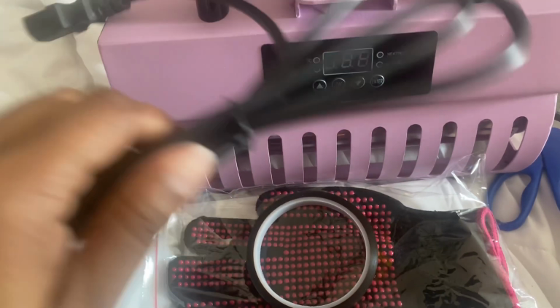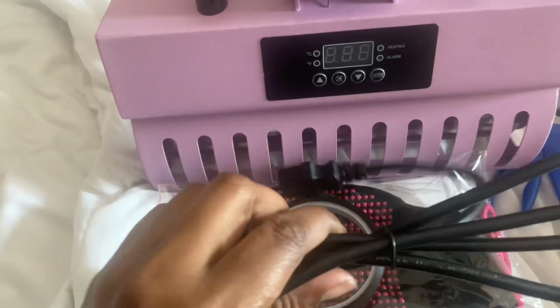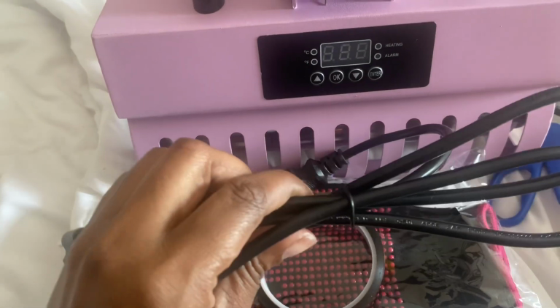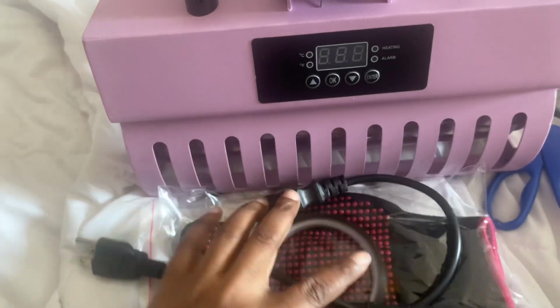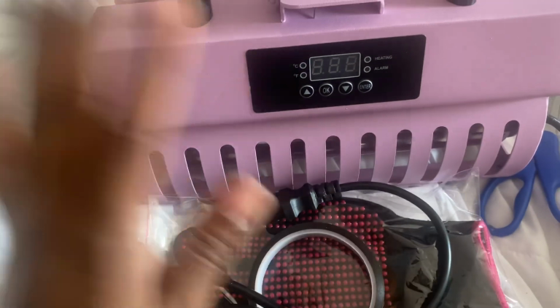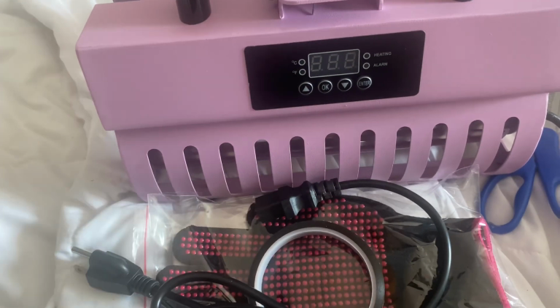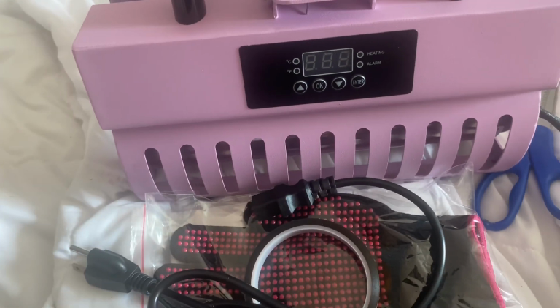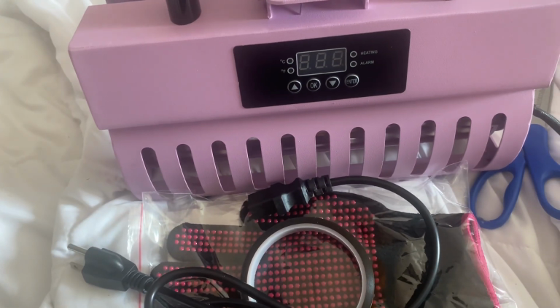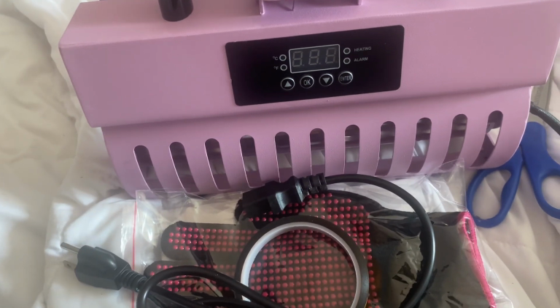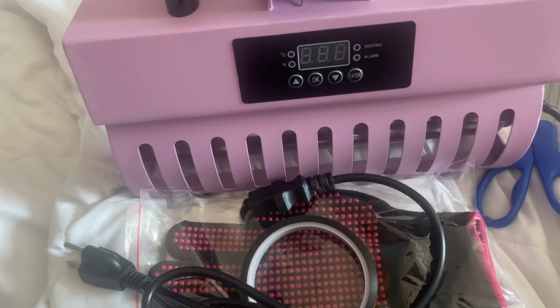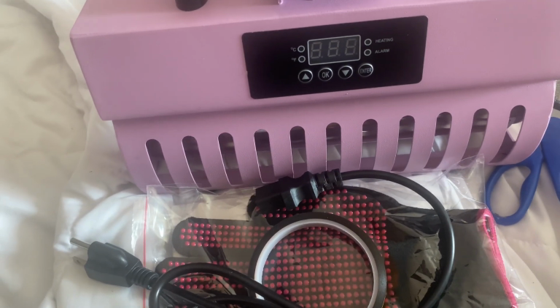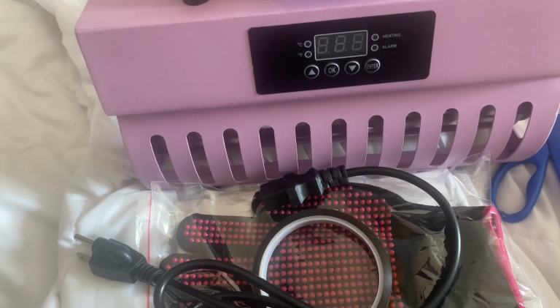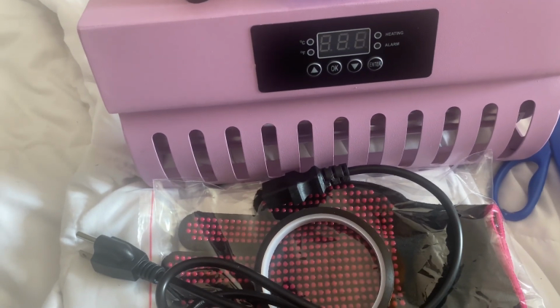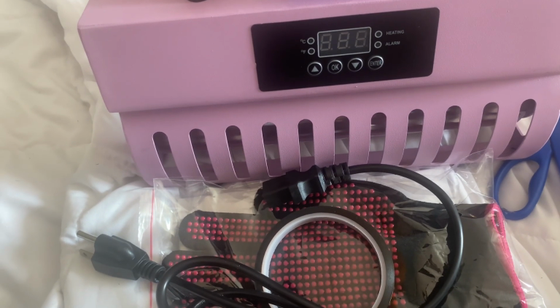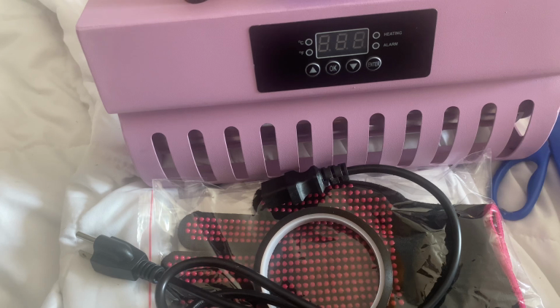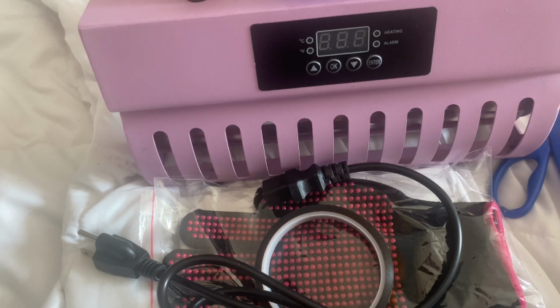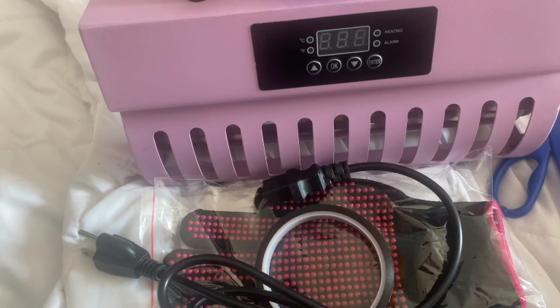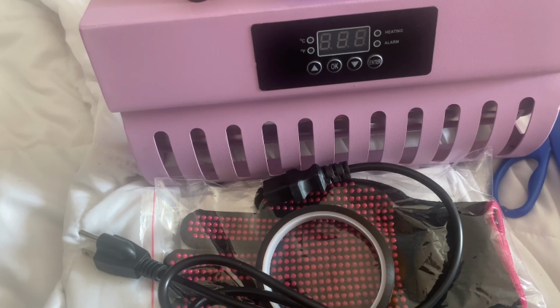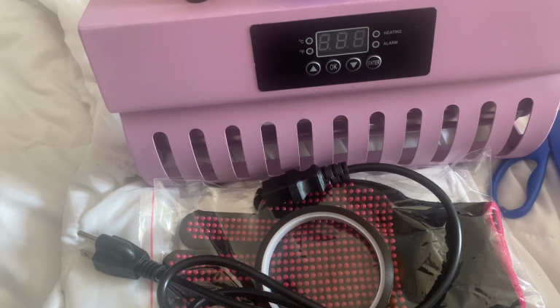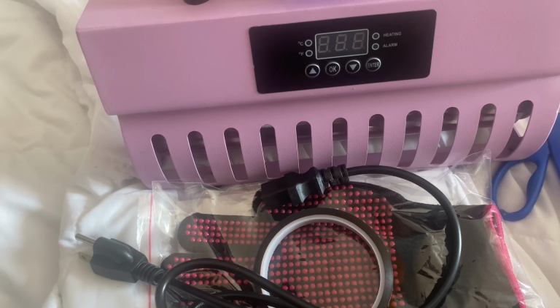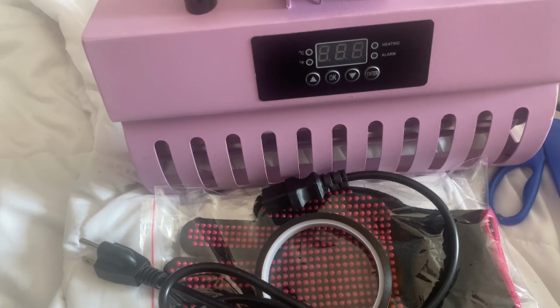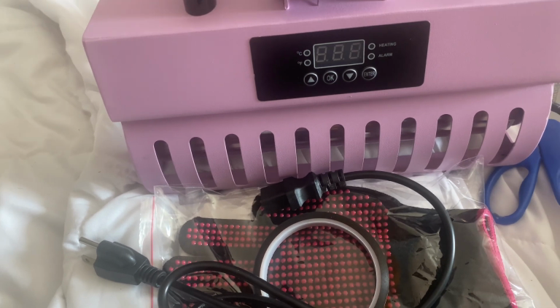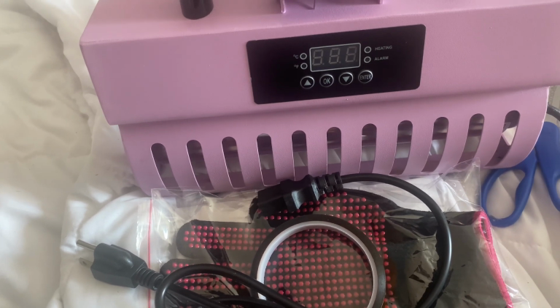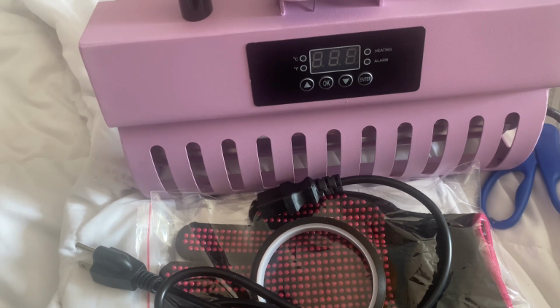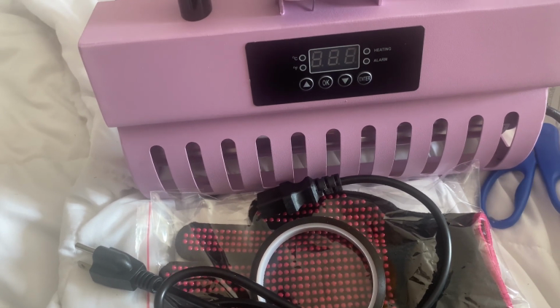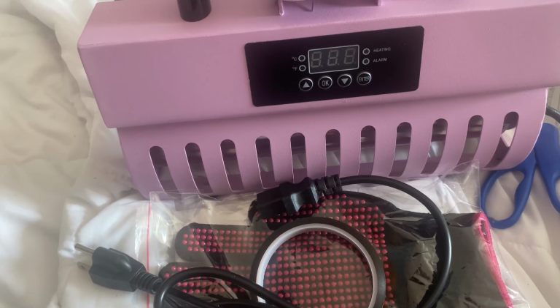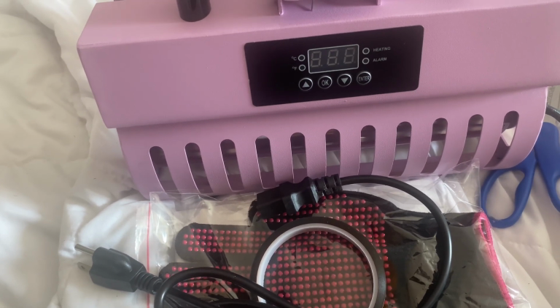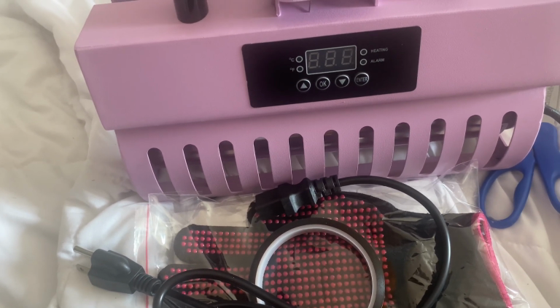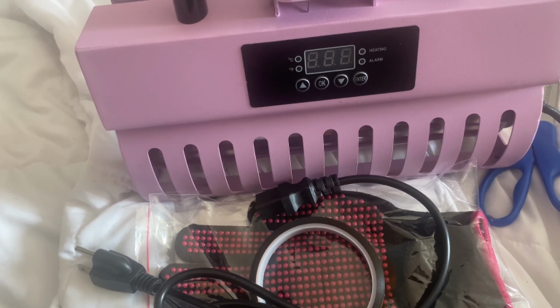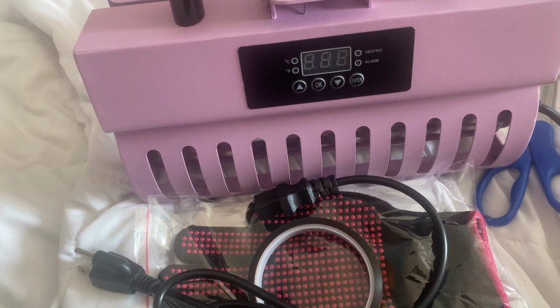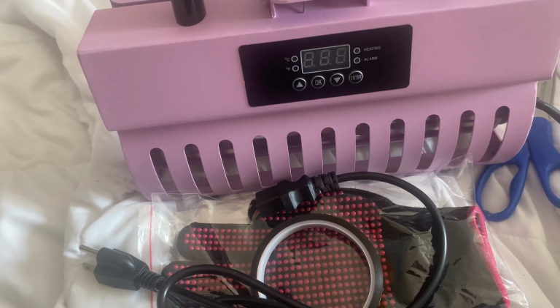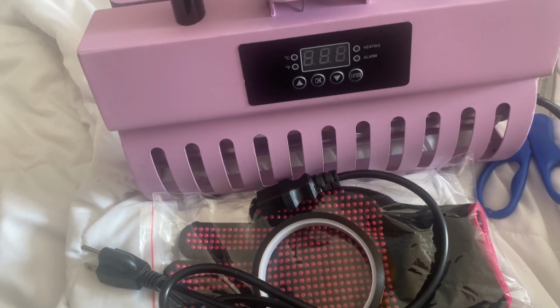This is the power cord and I'm ready to go. I've got four 20 ounce tumblers that I'm going to be sublimating, and I will record me doing that. I'll see you guys in the next video — bye!